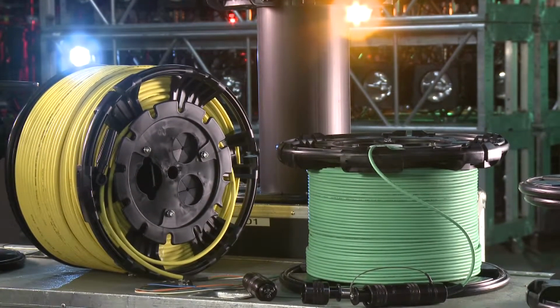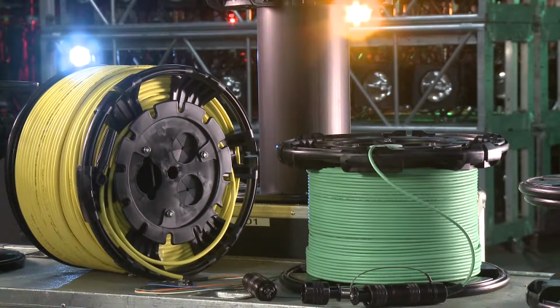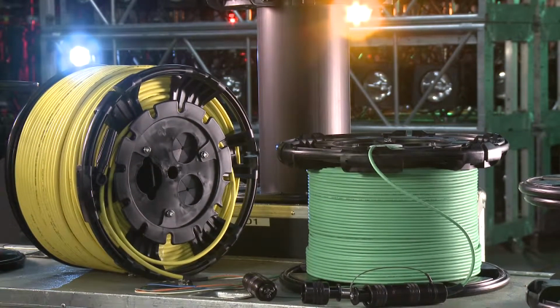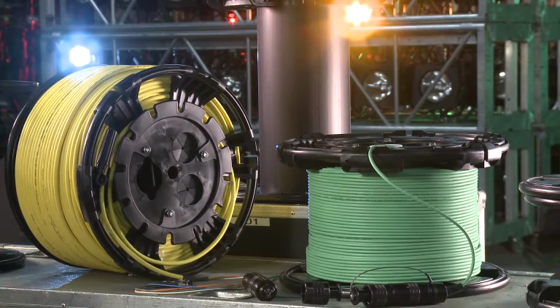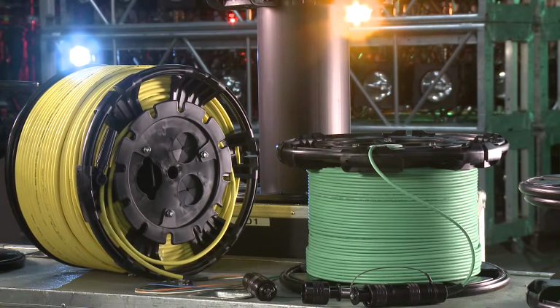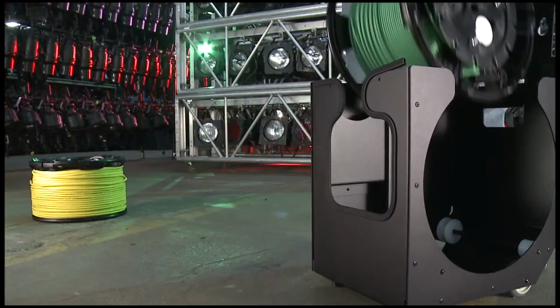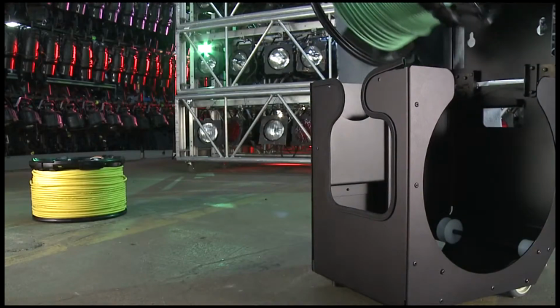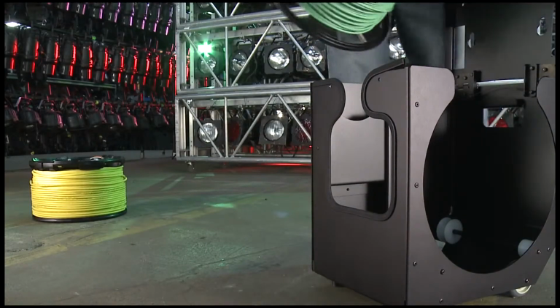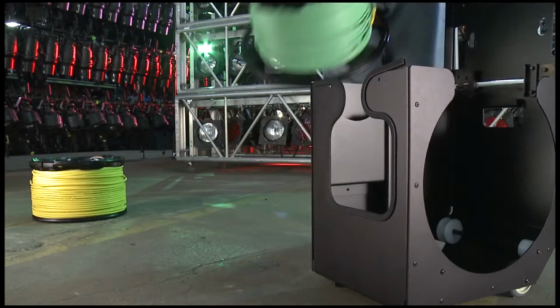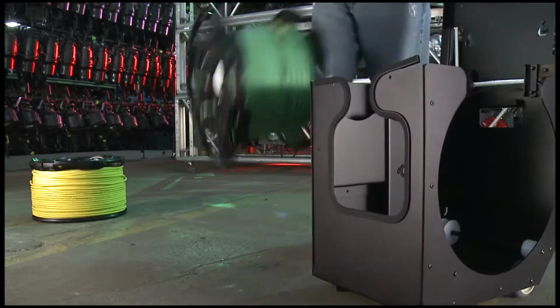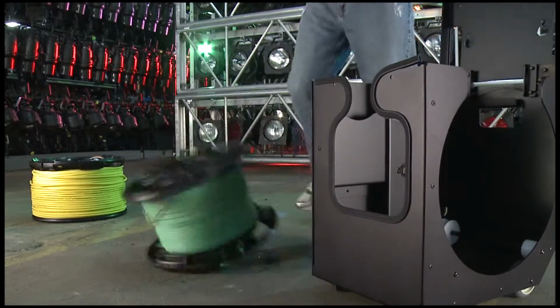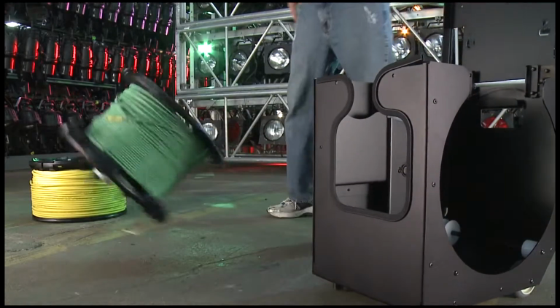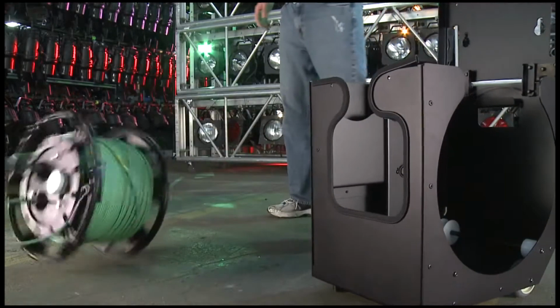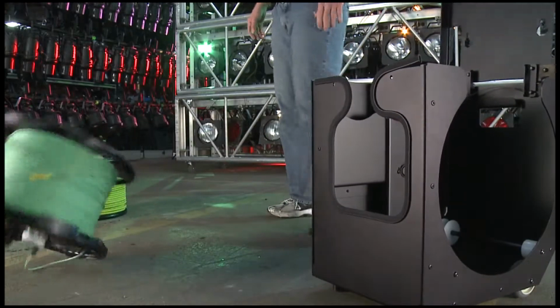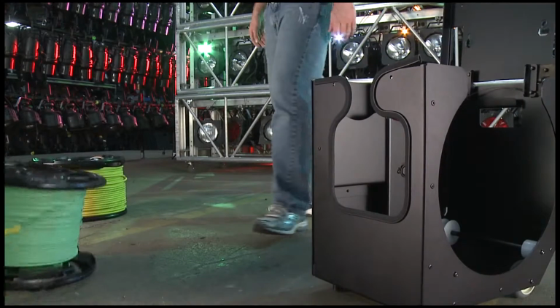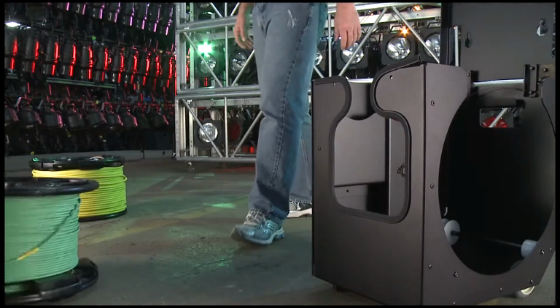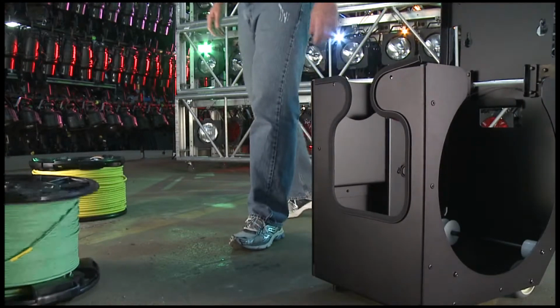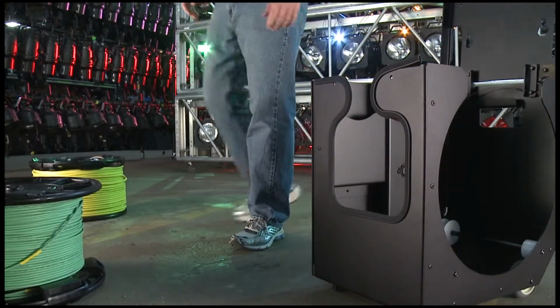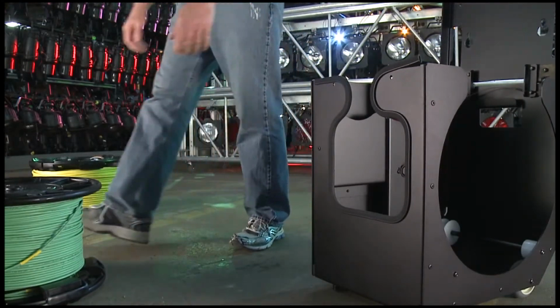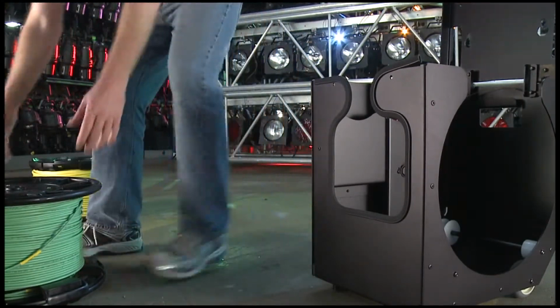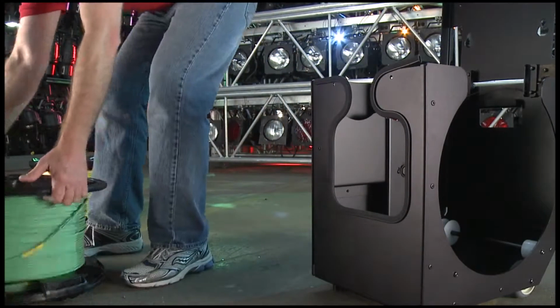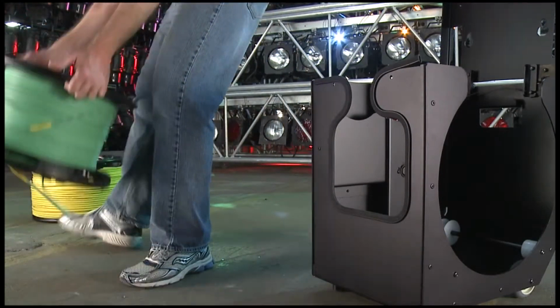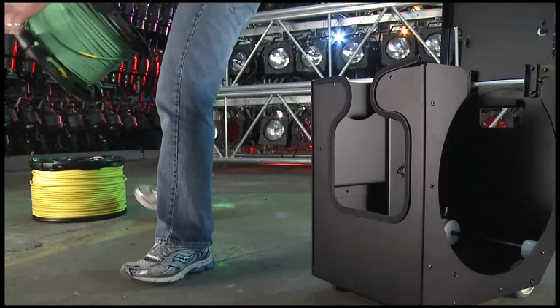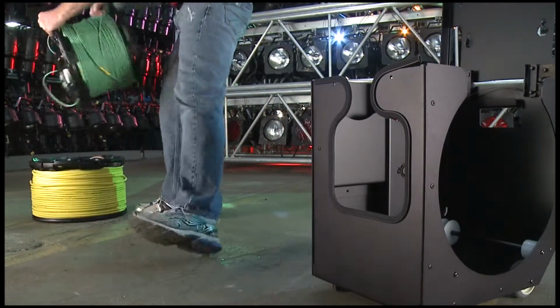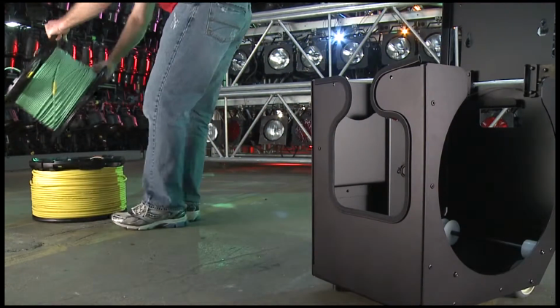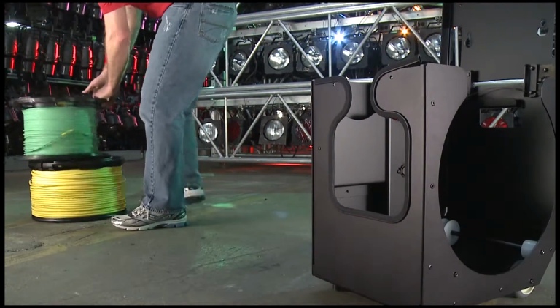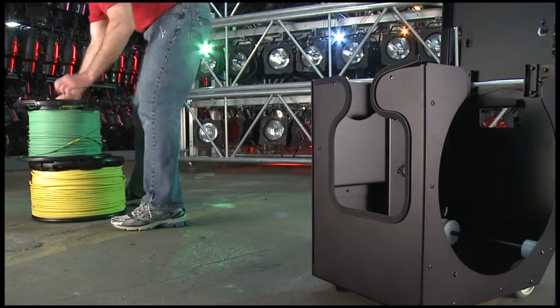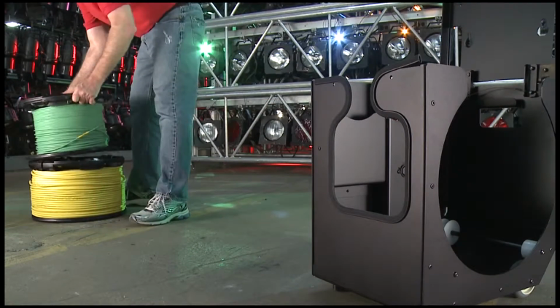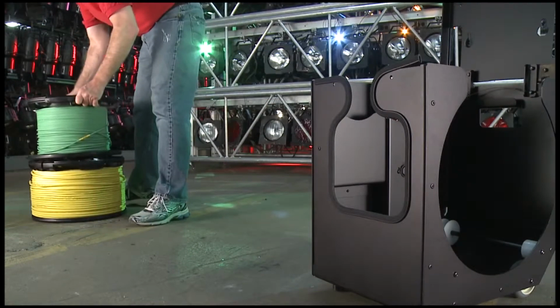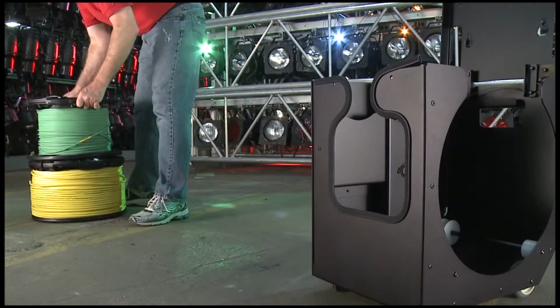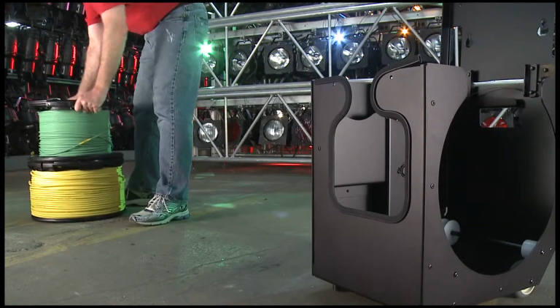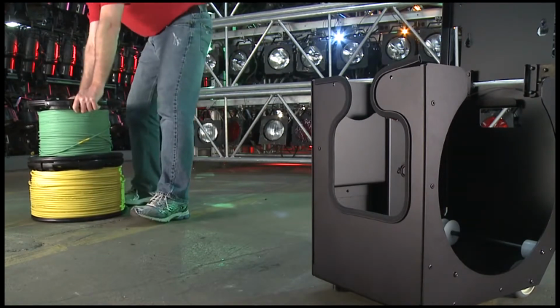Unlike traditional metal-style reels, MARS is a lightweight, durable system constructed of a high-impact glass-reinforced polymer that is easily transported and is ideal for applications where cable needs to be deployed and reeled in quickly and stored efficiently.